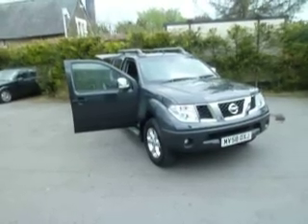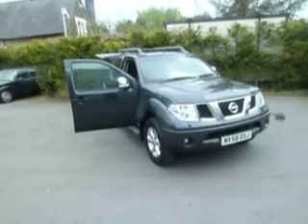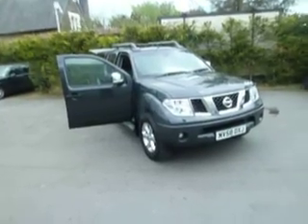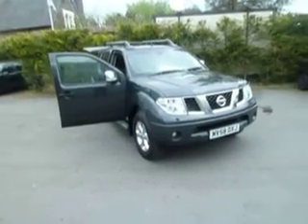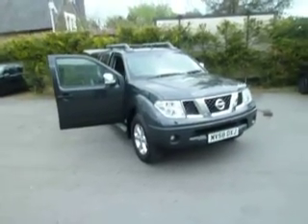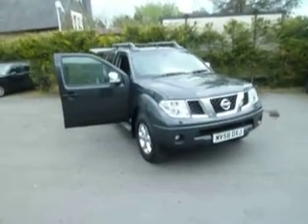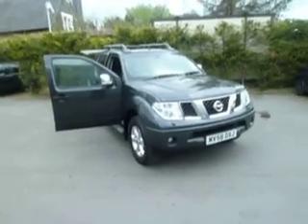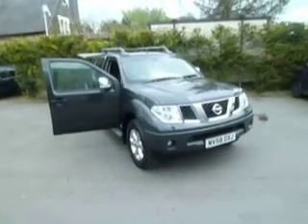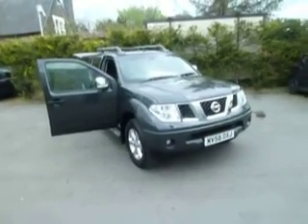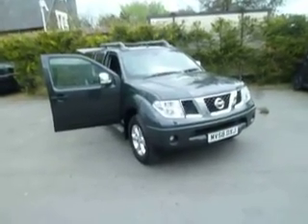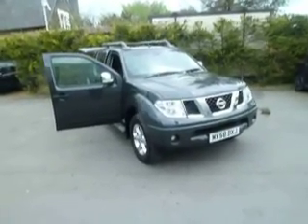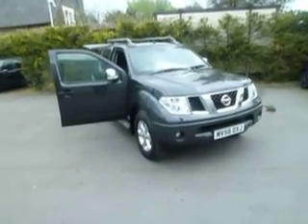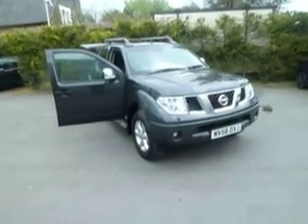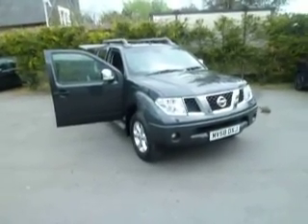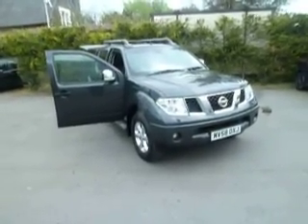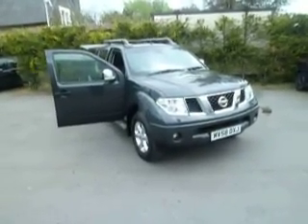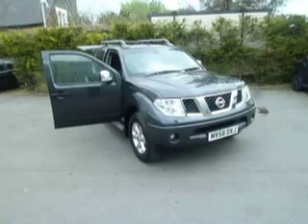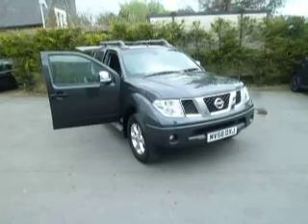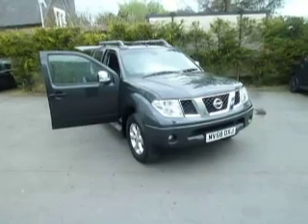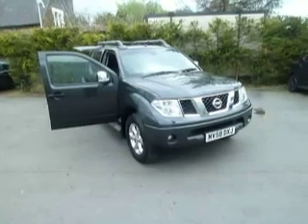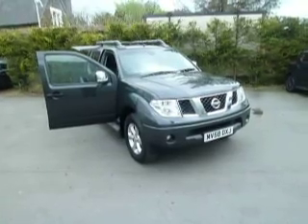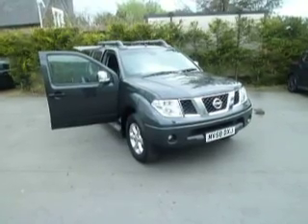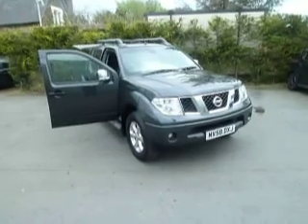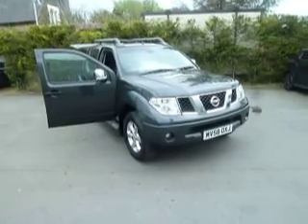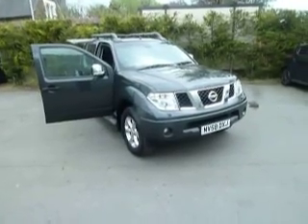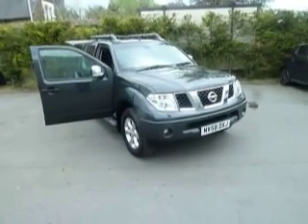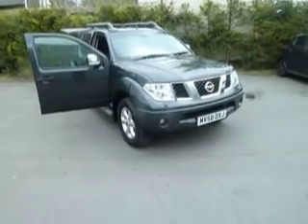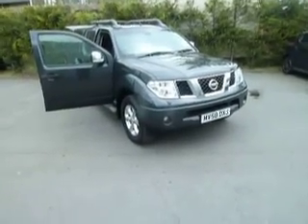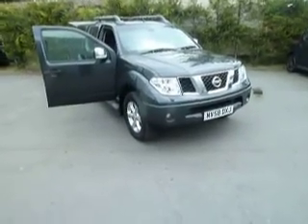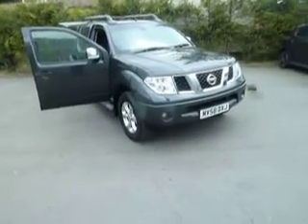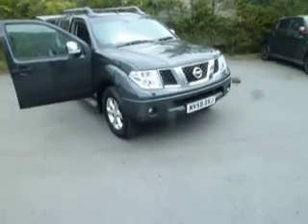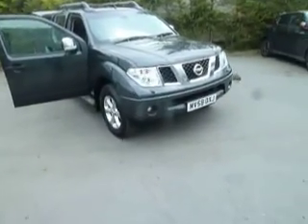Hello and welcome to JT Hughes here in Oswald Street. My name's Dan and today I'm going to show you around this Nissan Navara Aventura. Let's take a closer look.